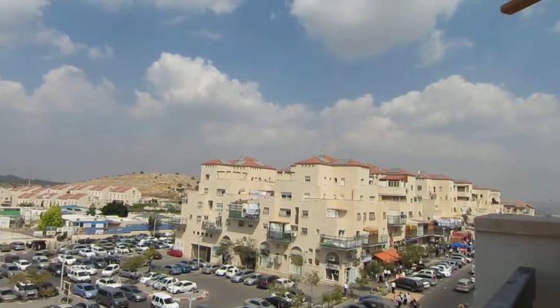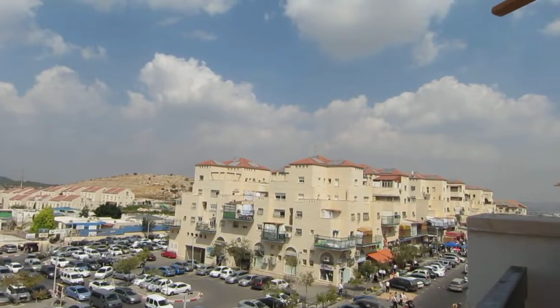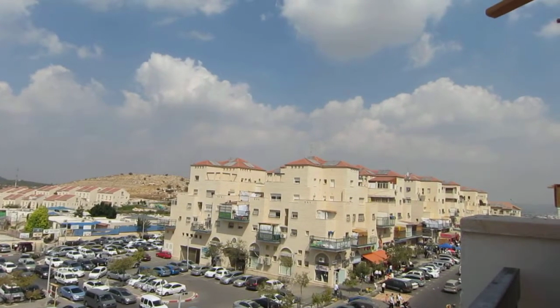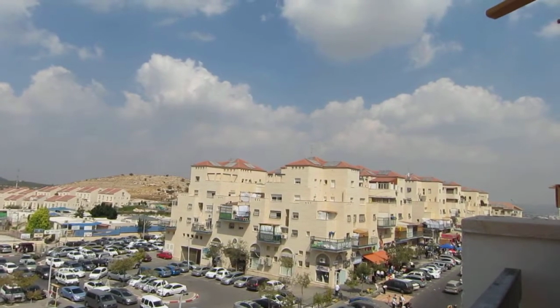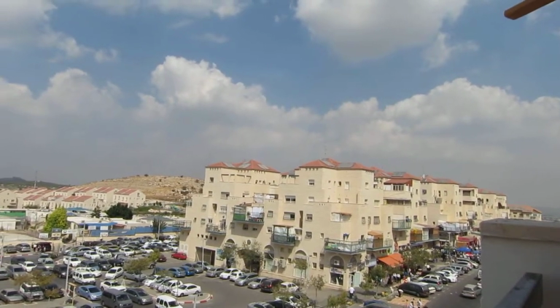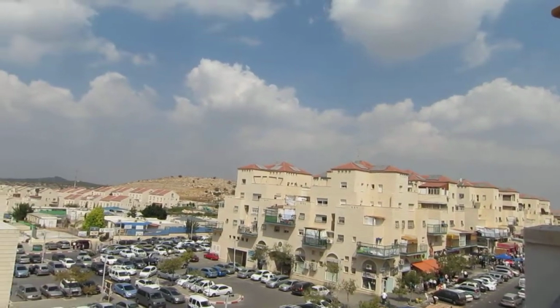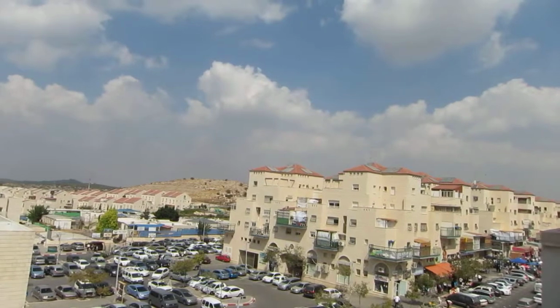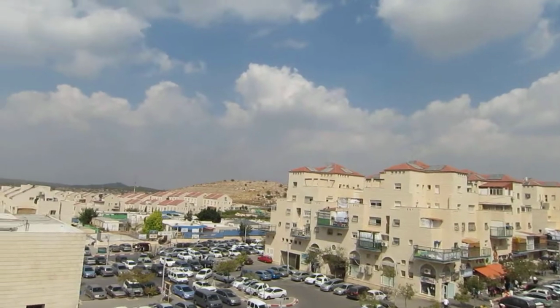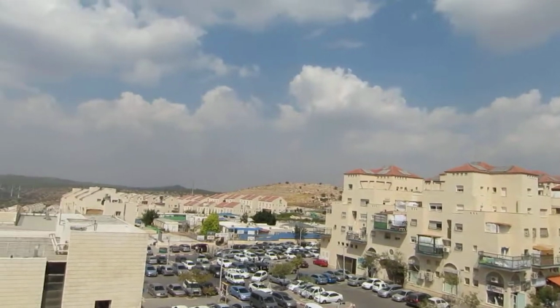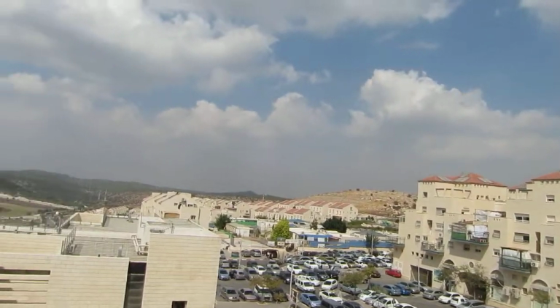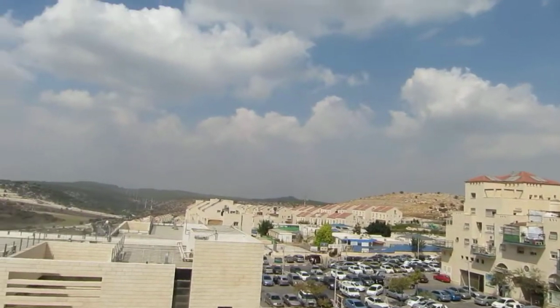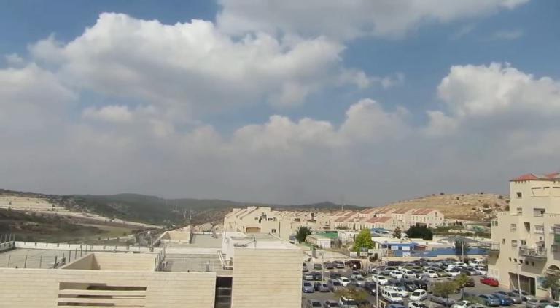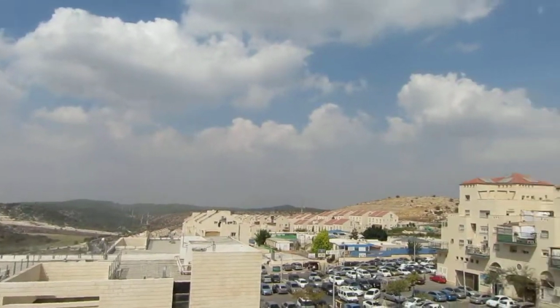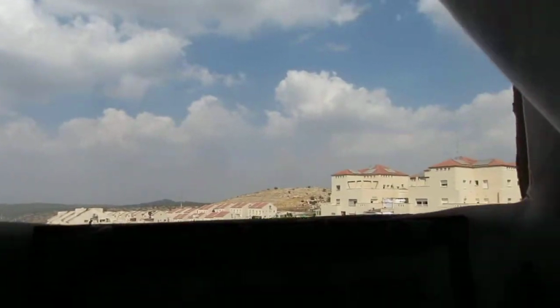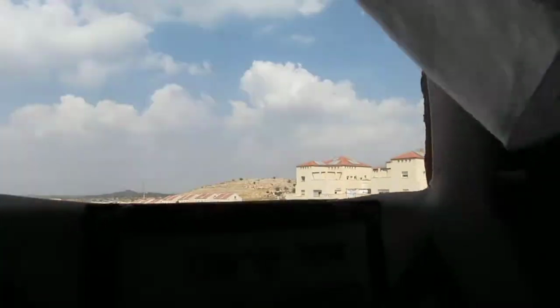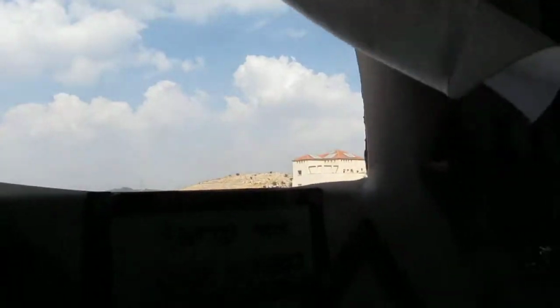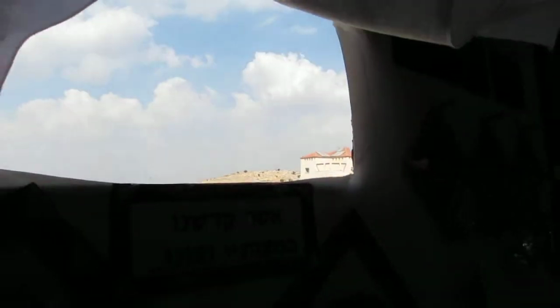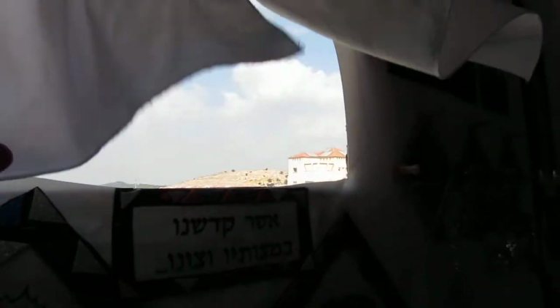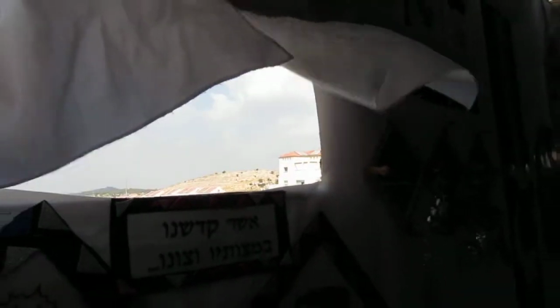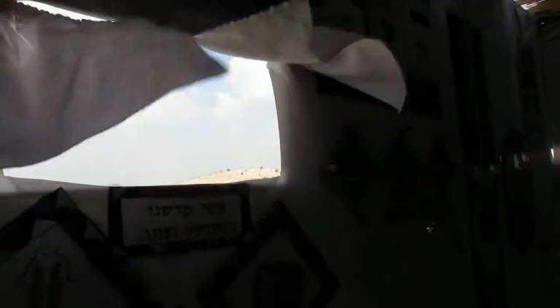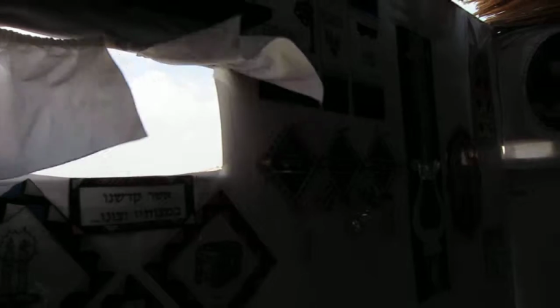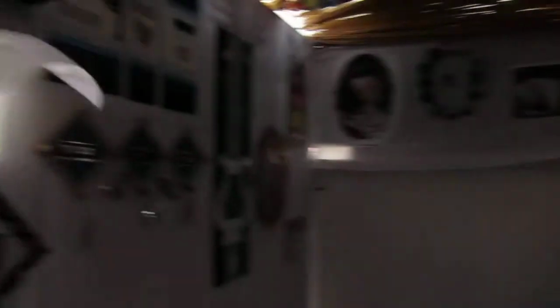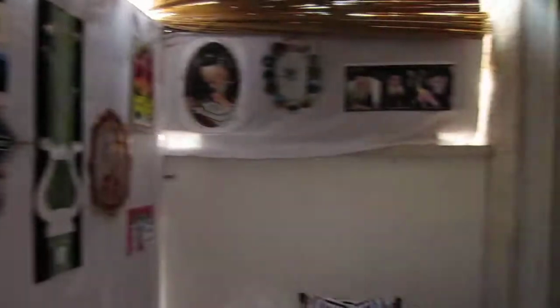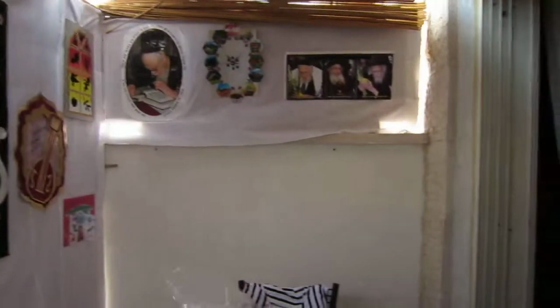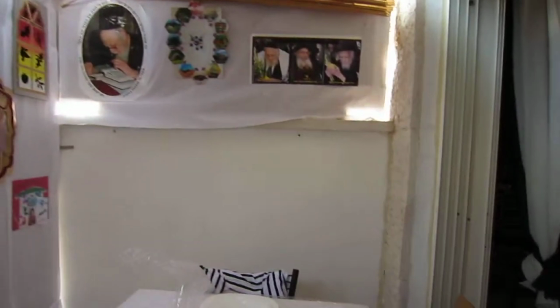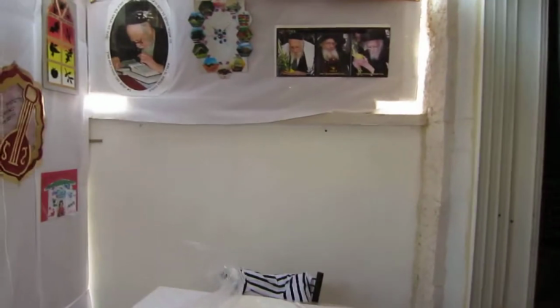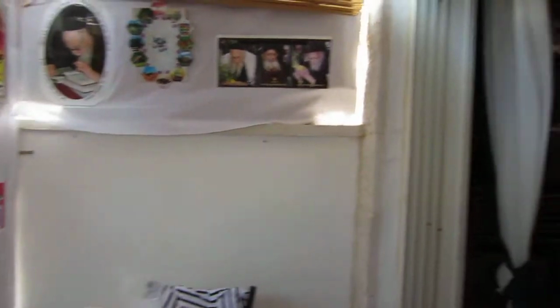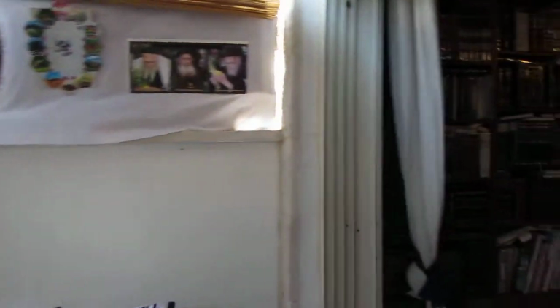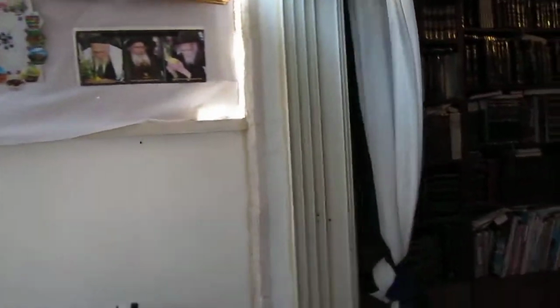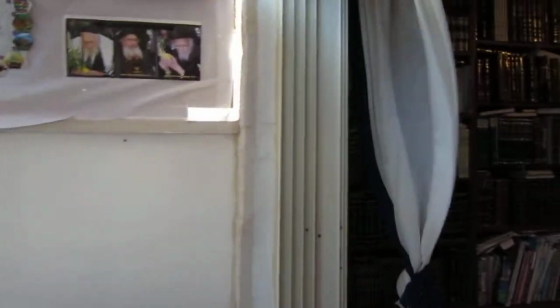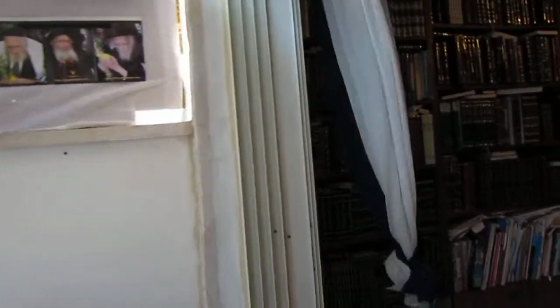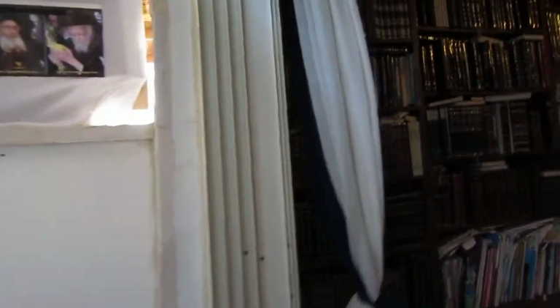This is off to the side of the Mergaz a bit. Look at these curtains blowing — these are amazing. The apartment has central air conditioning and we barely need to use it.